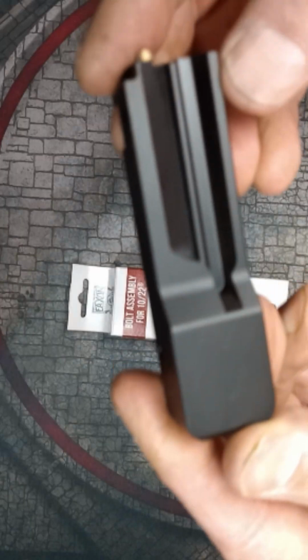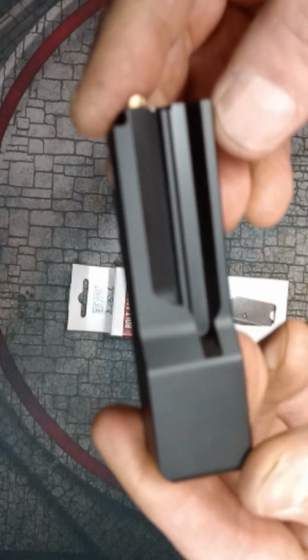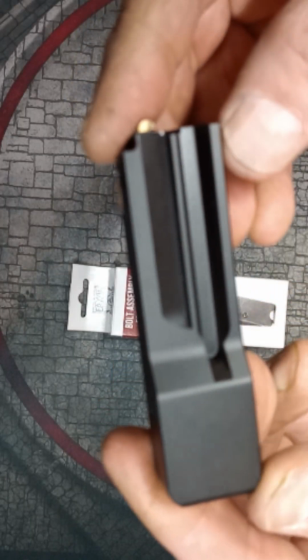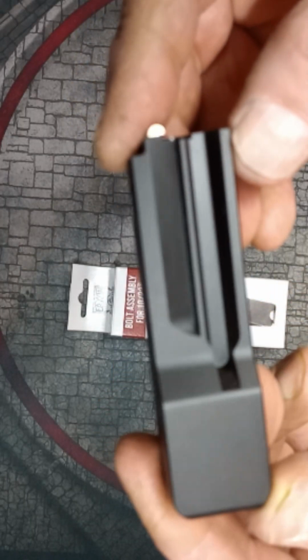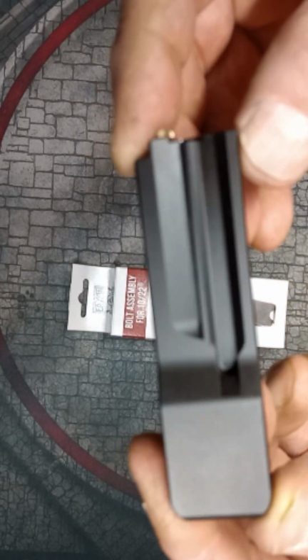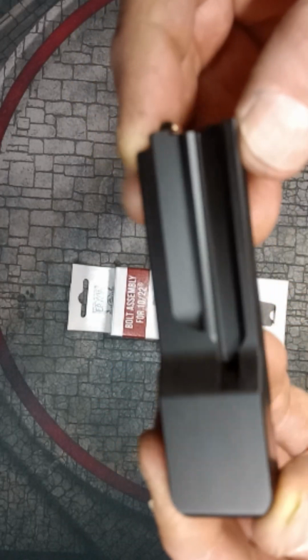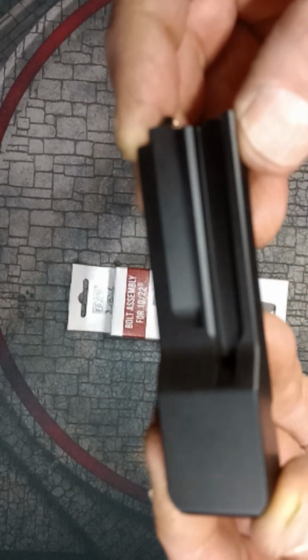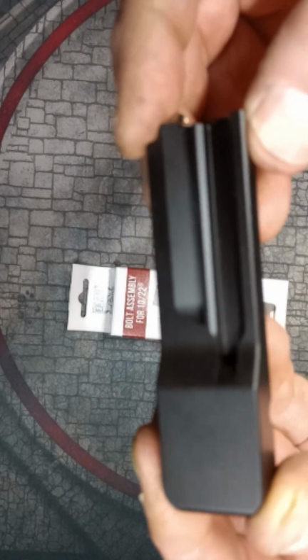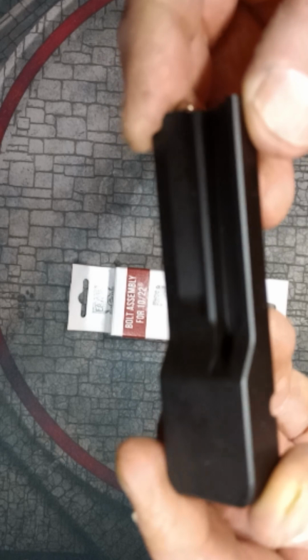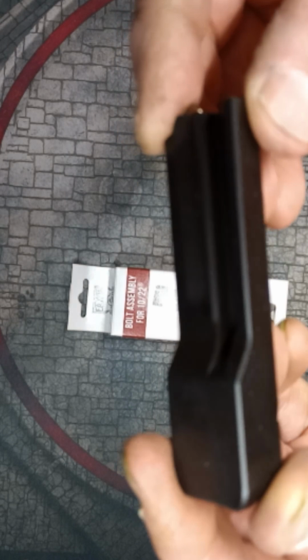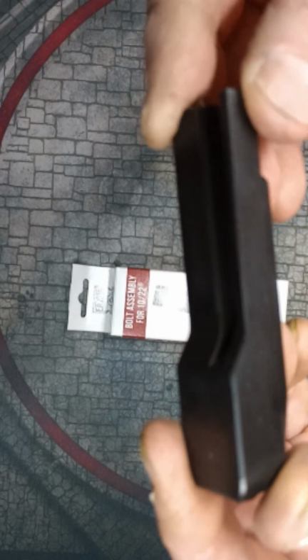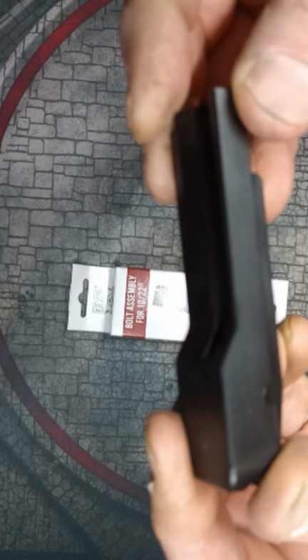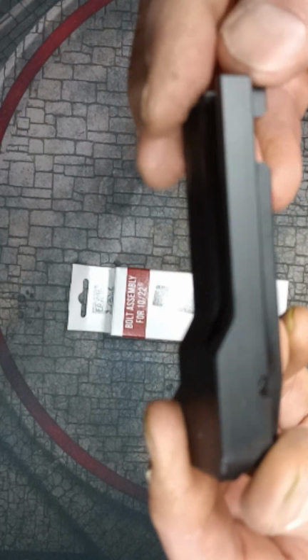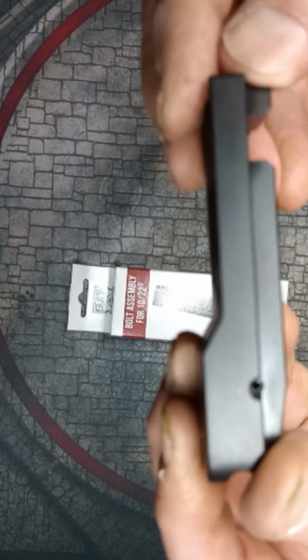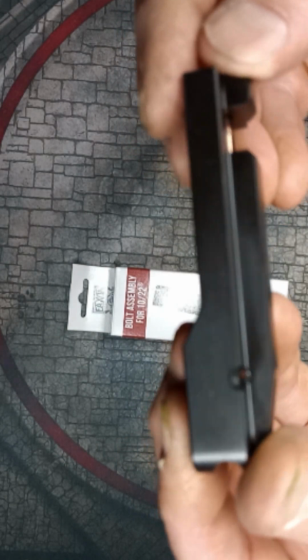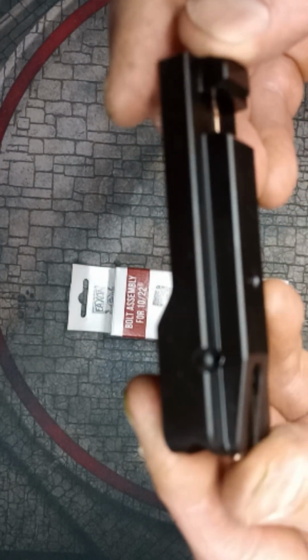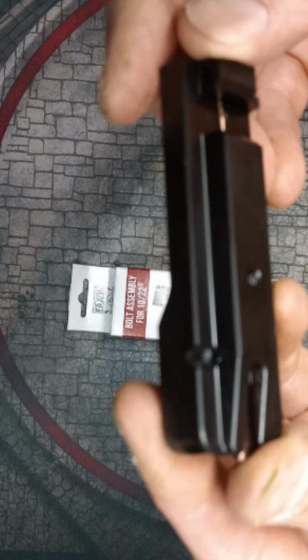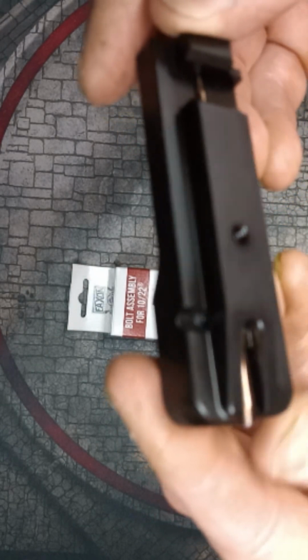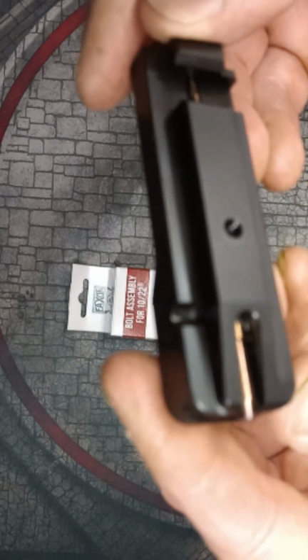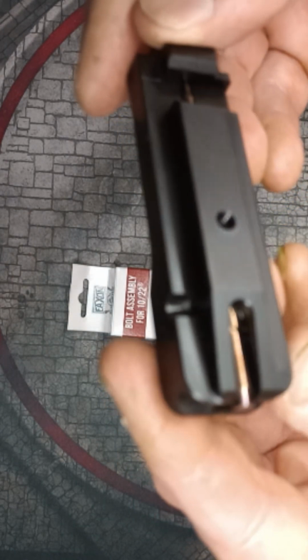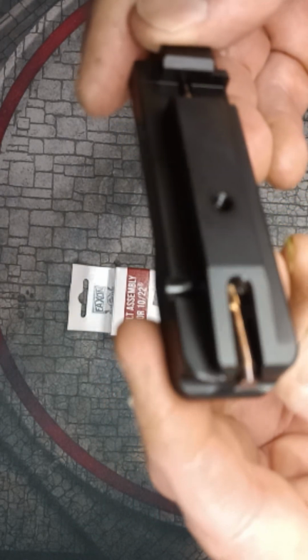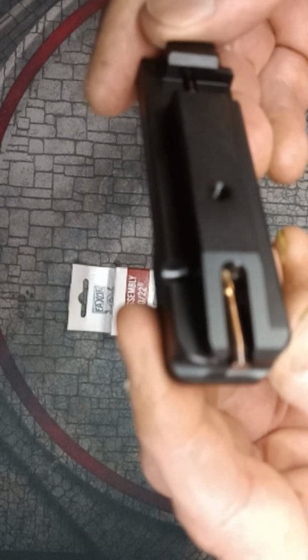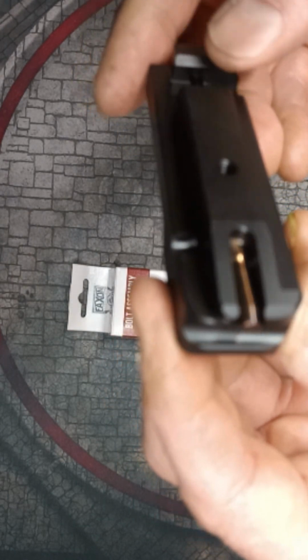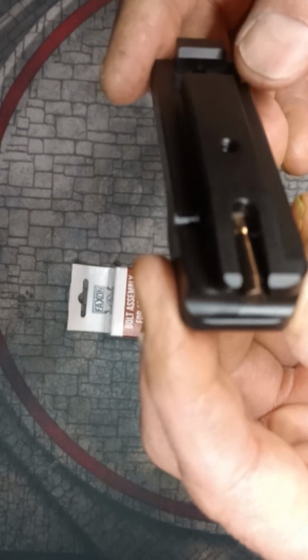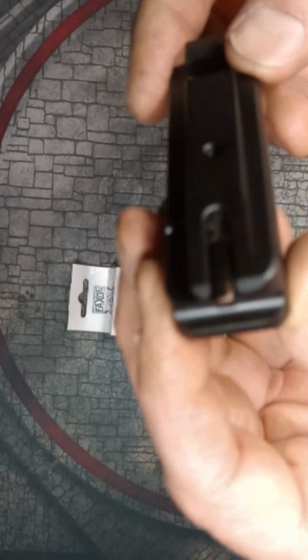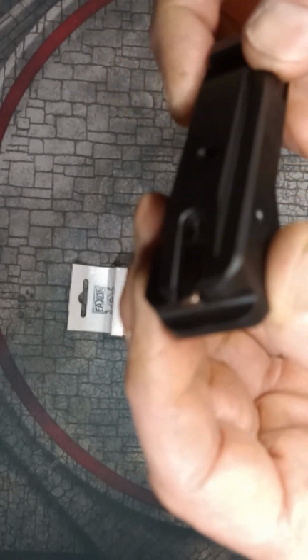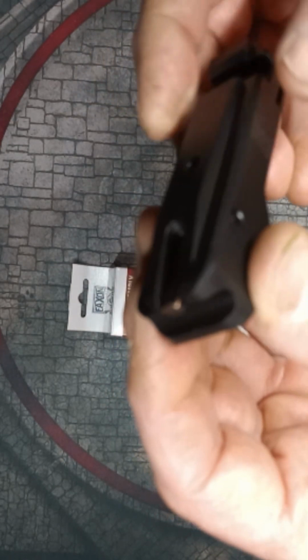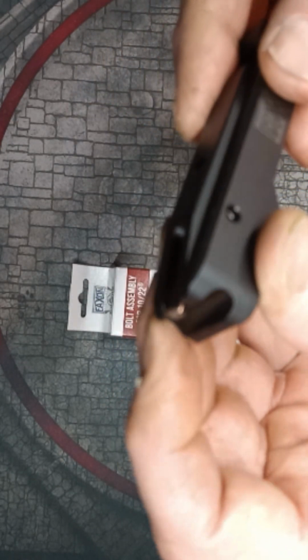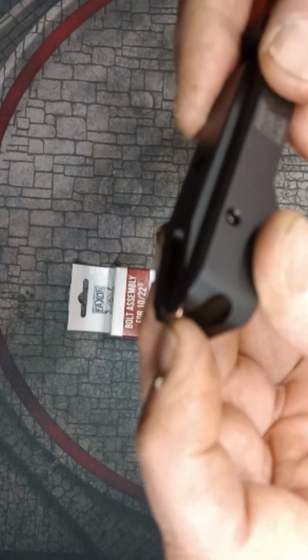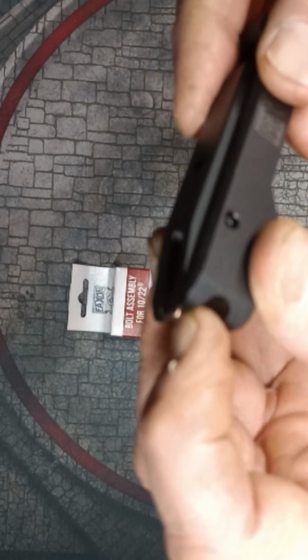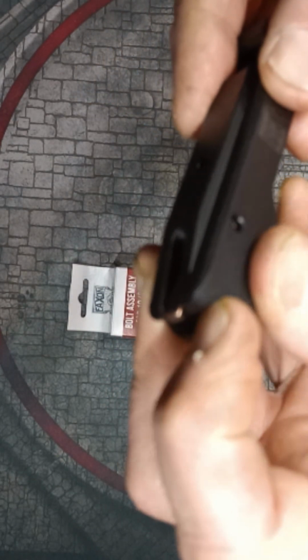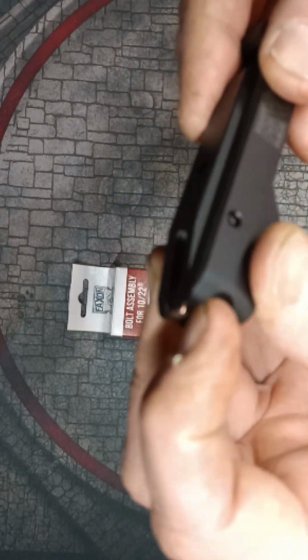Nitride versus DLC — nitride actually improves the substrate of the part being treated, but both are durable with high lubricity.